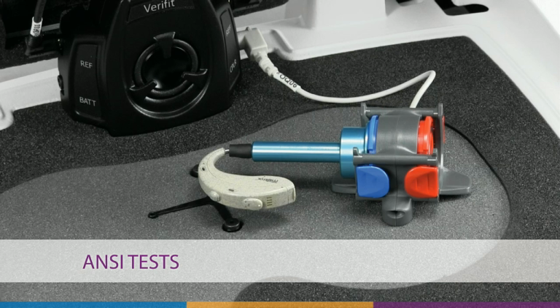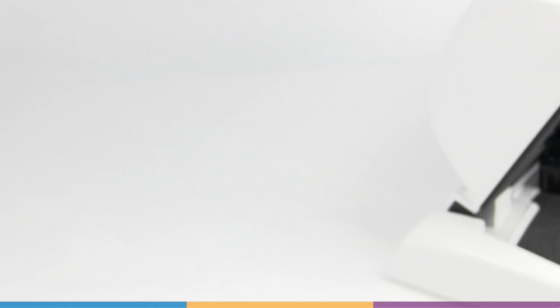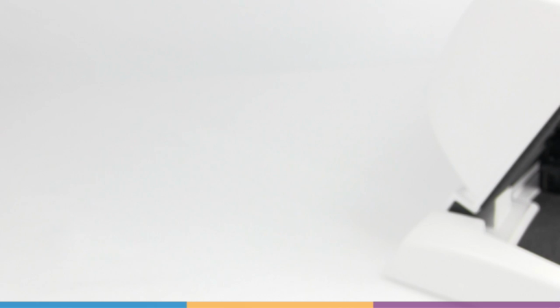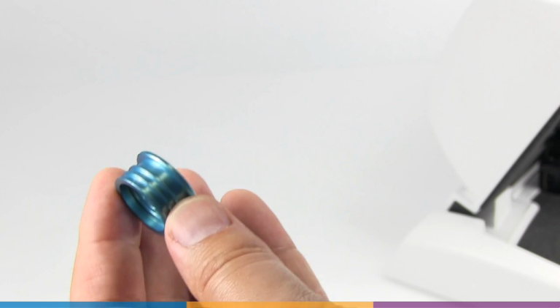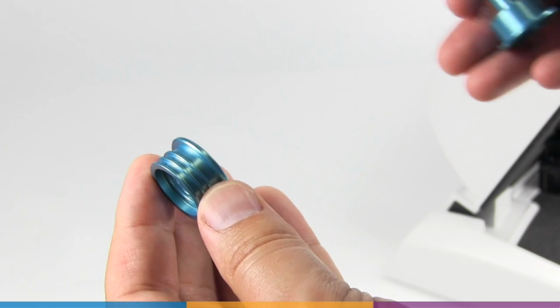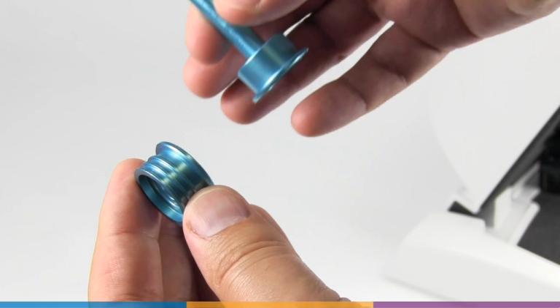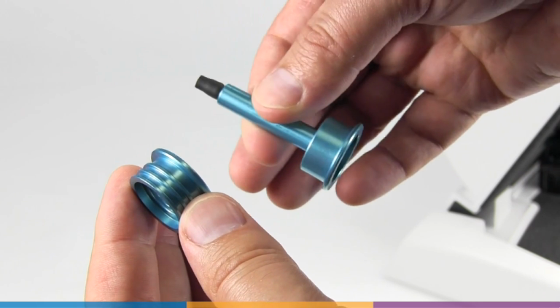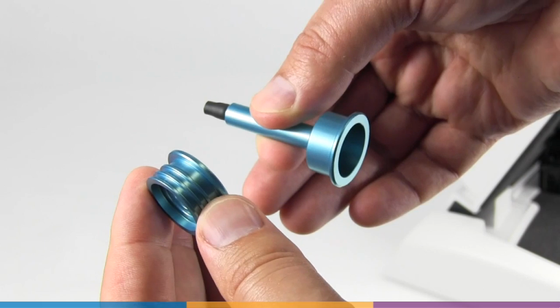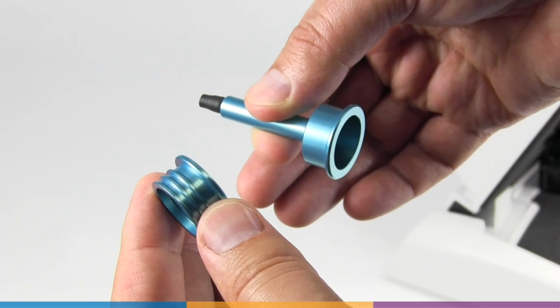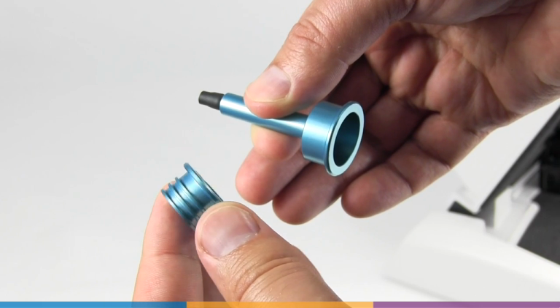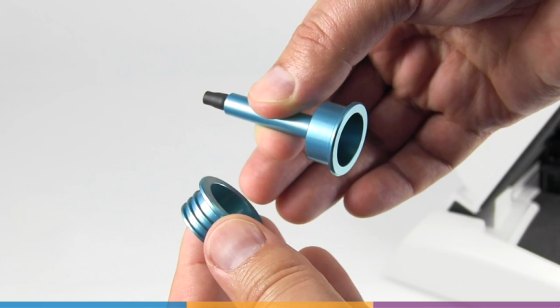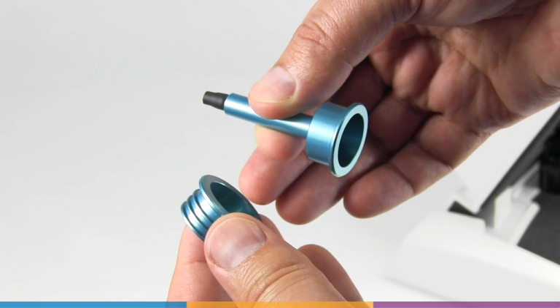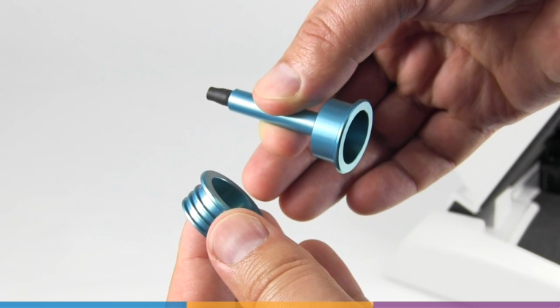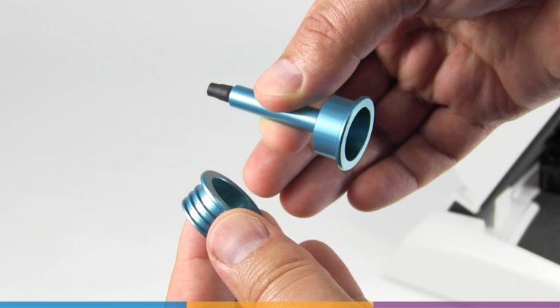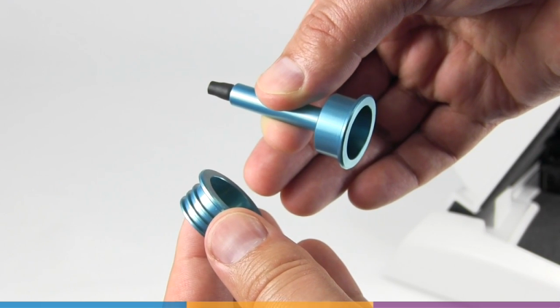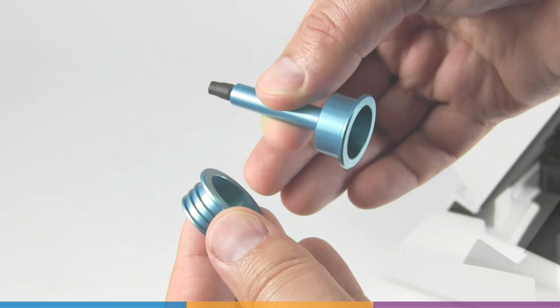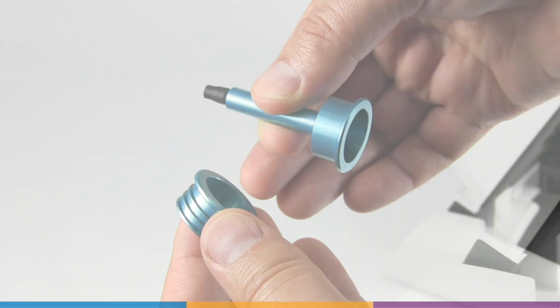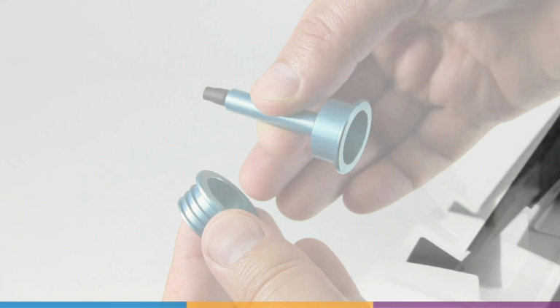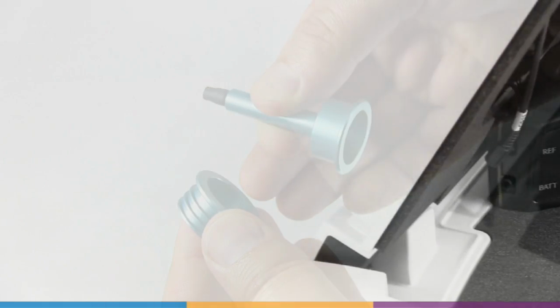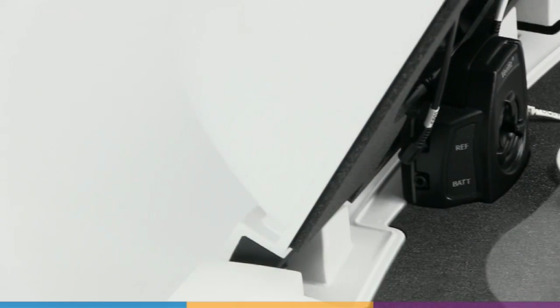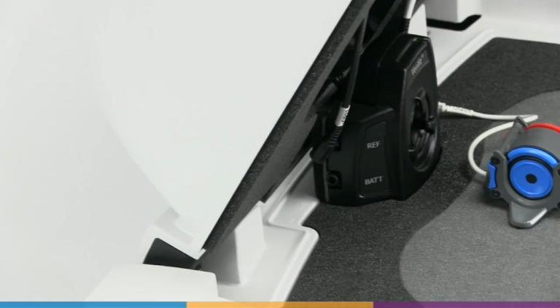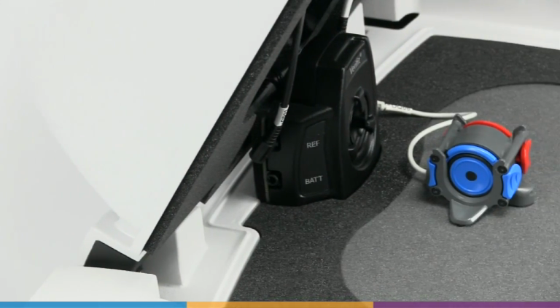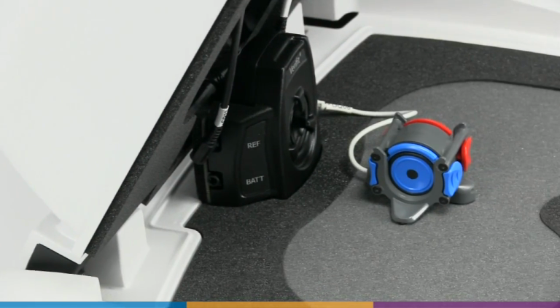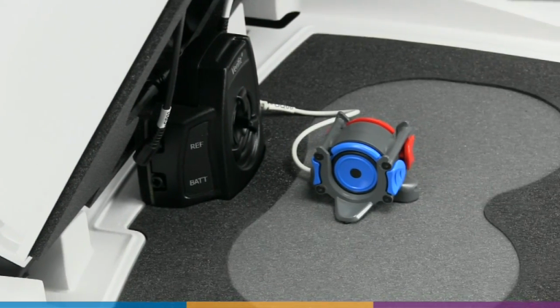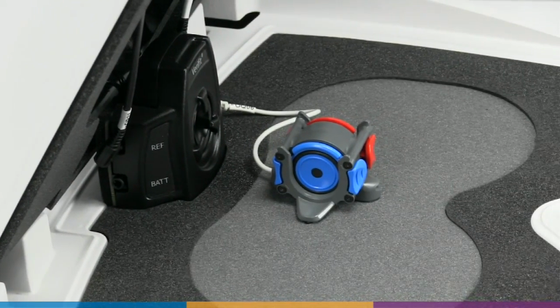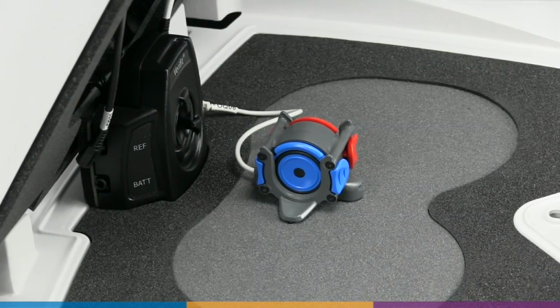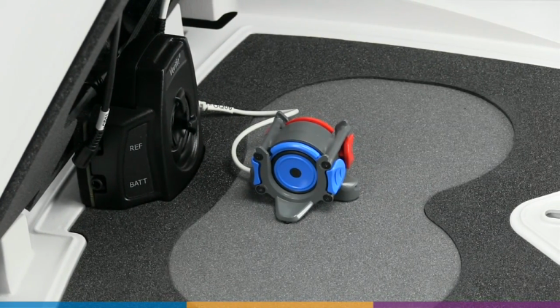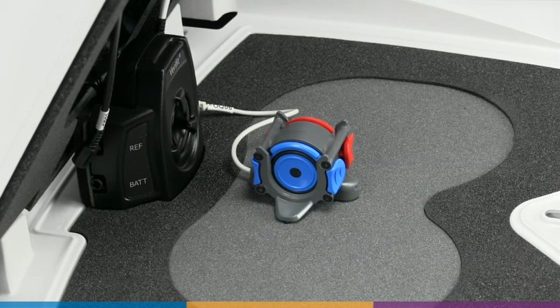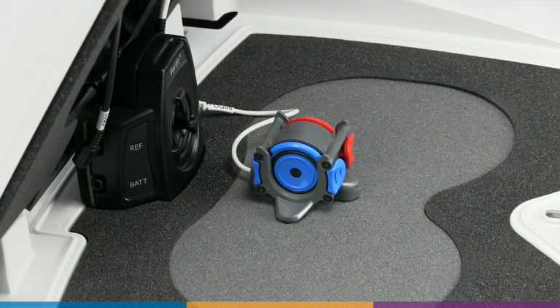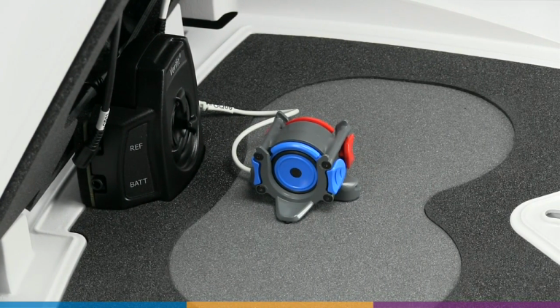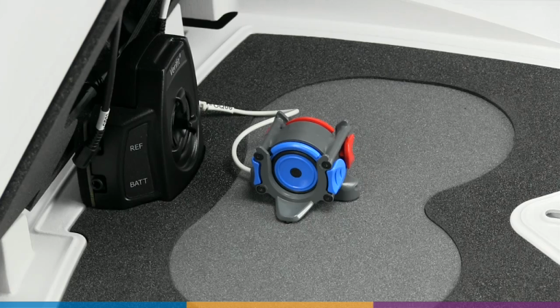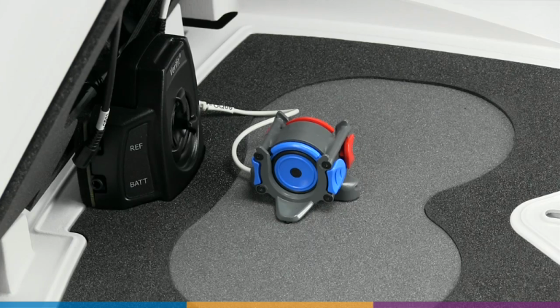For all ANSI standard testing, the 2 cc HA1 and HA2 couplers are utilized. Since ANSI tests are monaural, all testing is done on the left side using the blue coupler microphone.